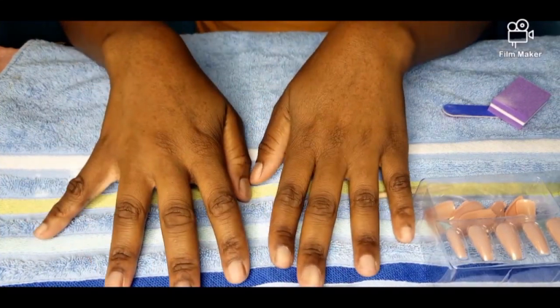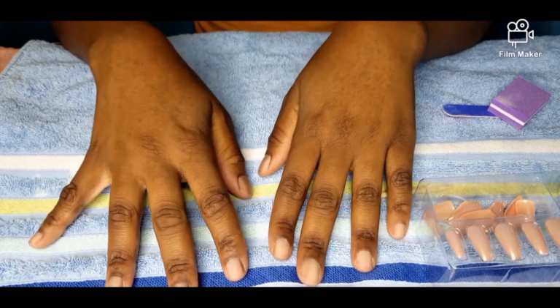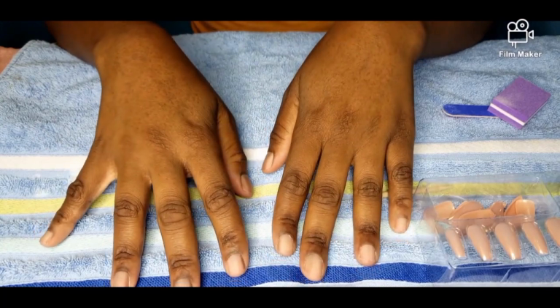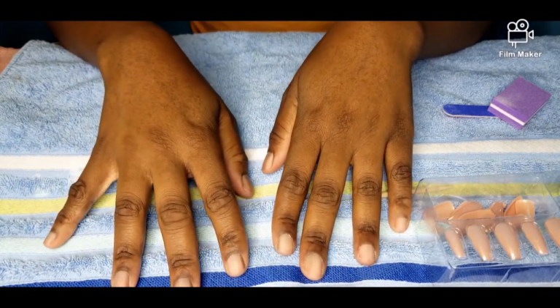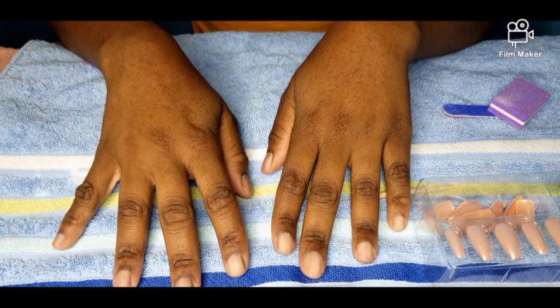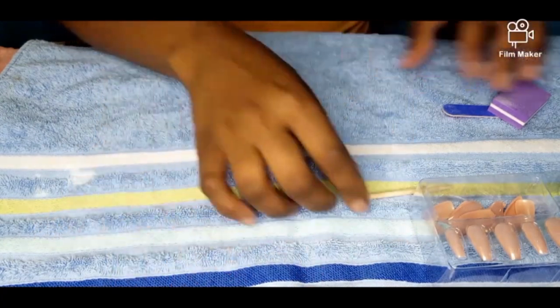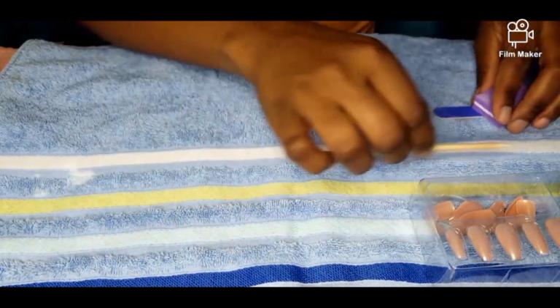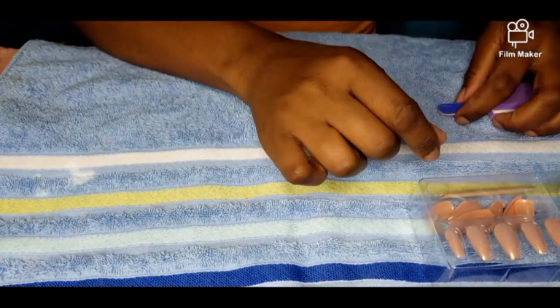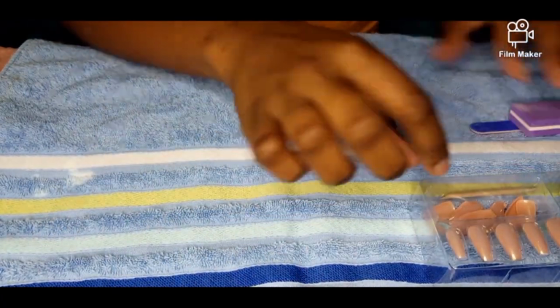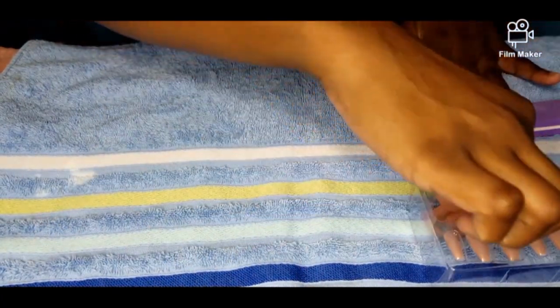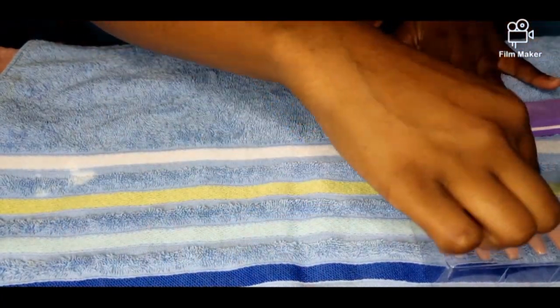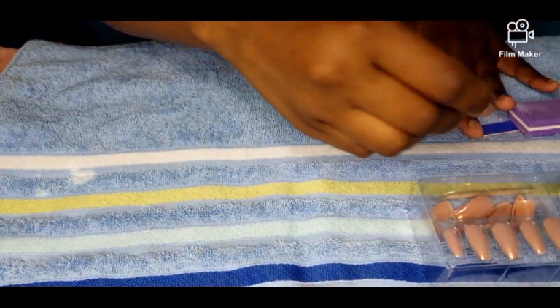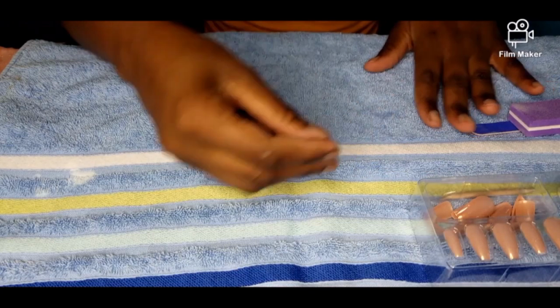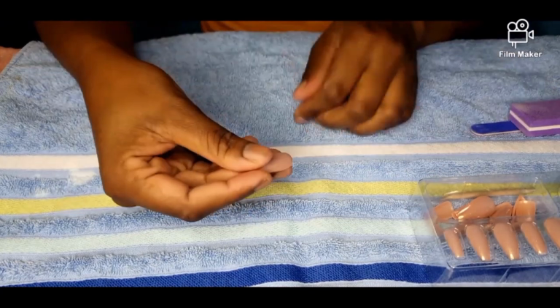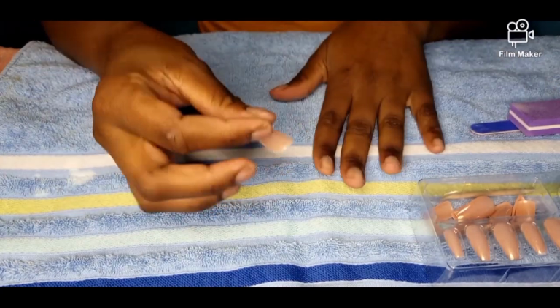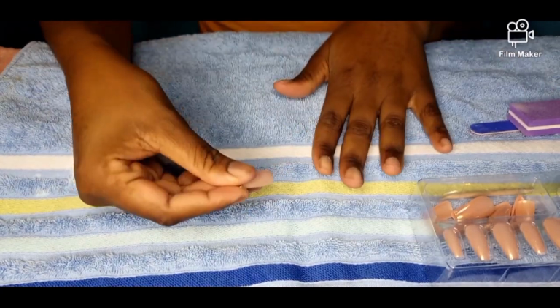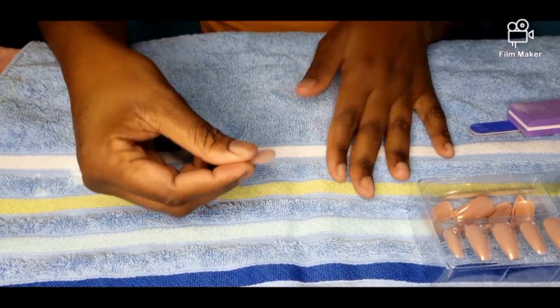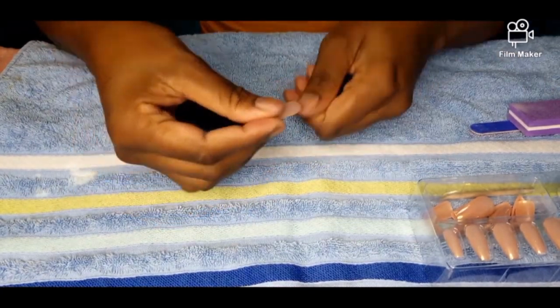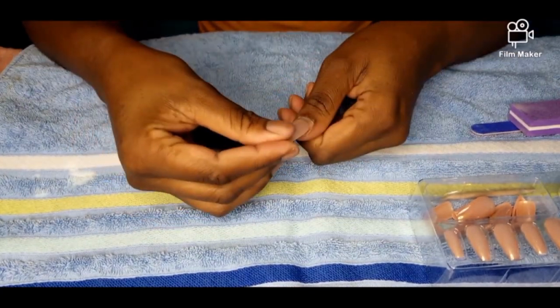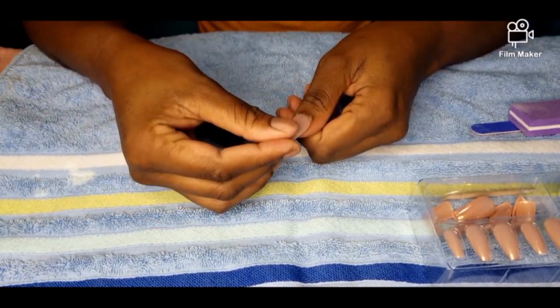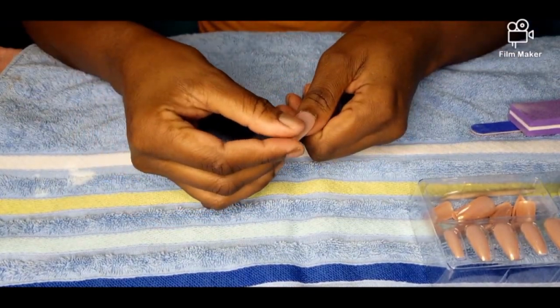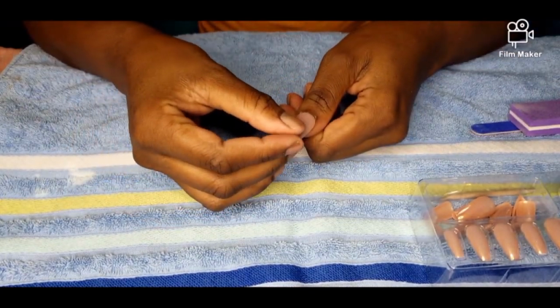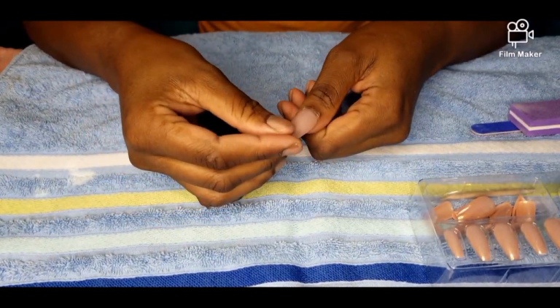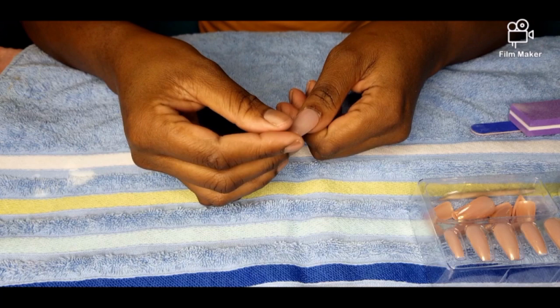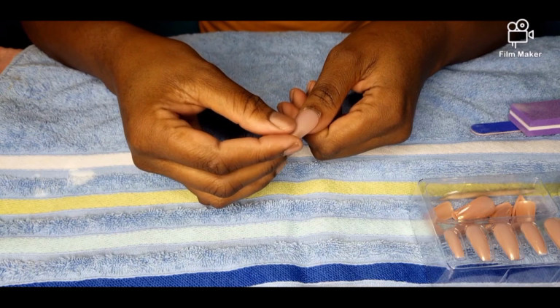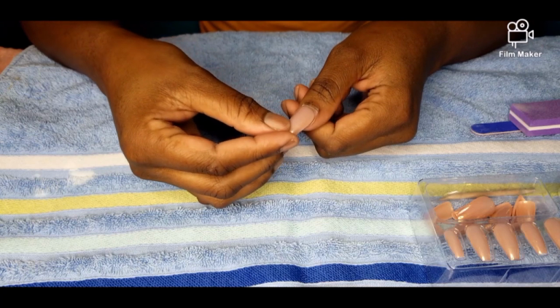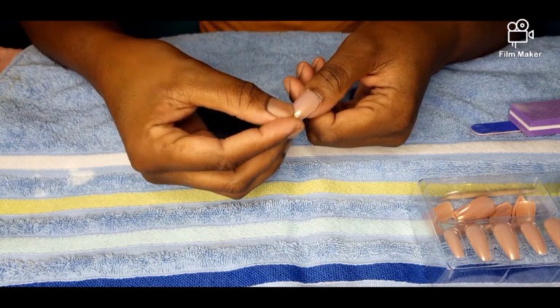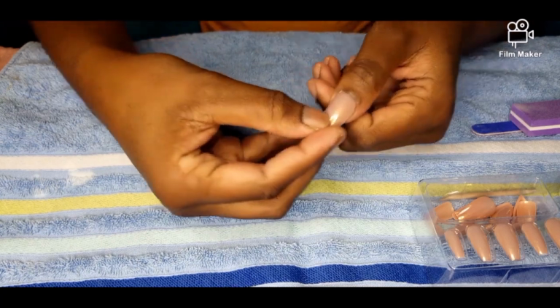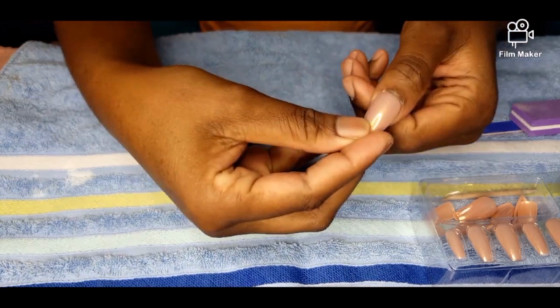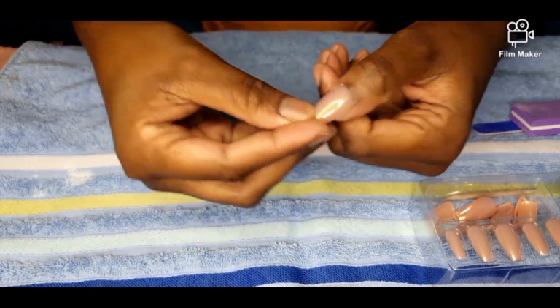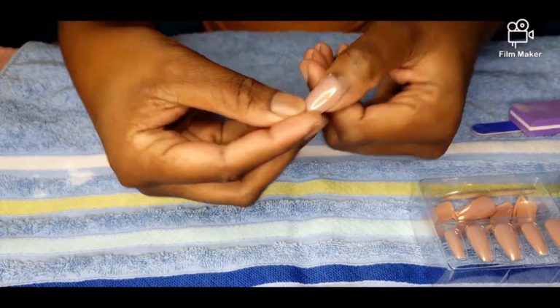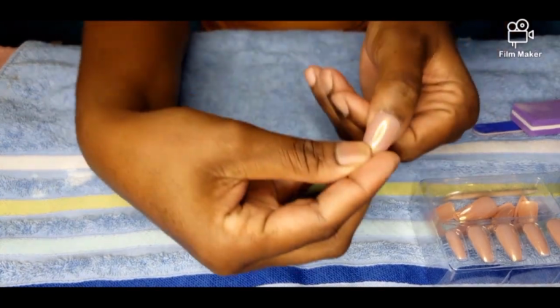Ensure all the nails are clean. Then you're going to fit each nail to your fingers to make sure they're the correct fit before you add glue to your nails.